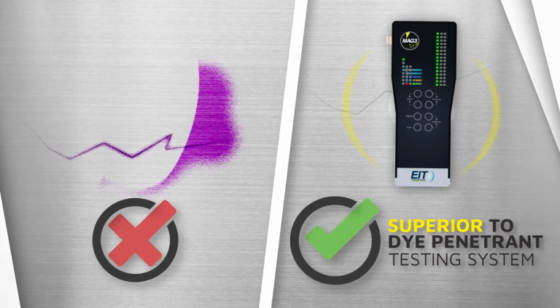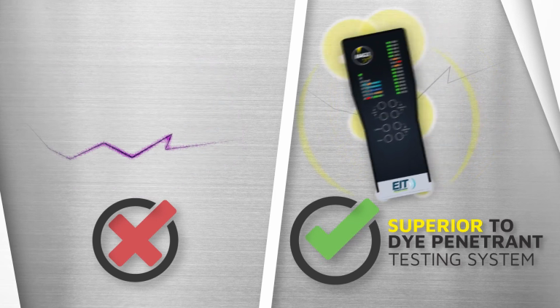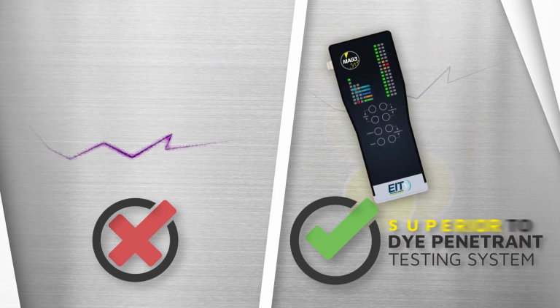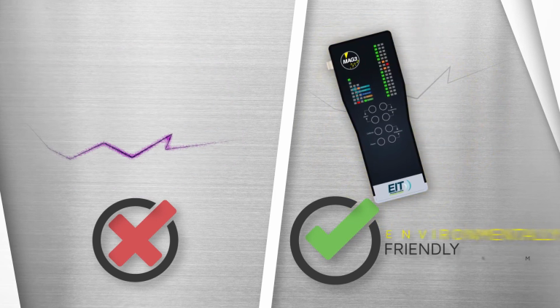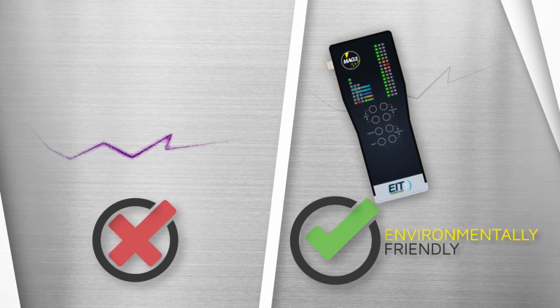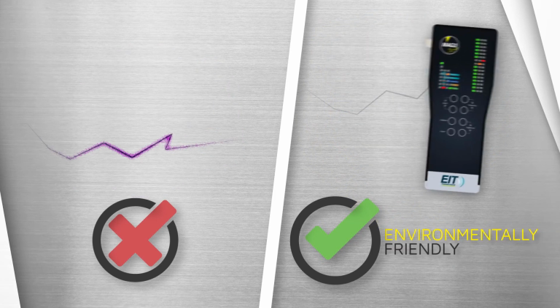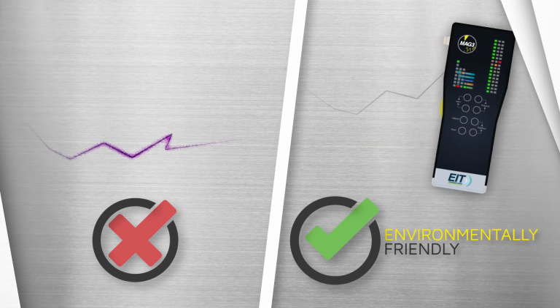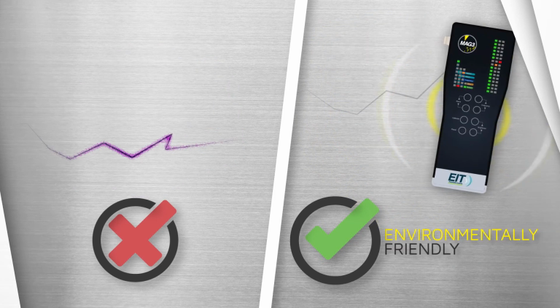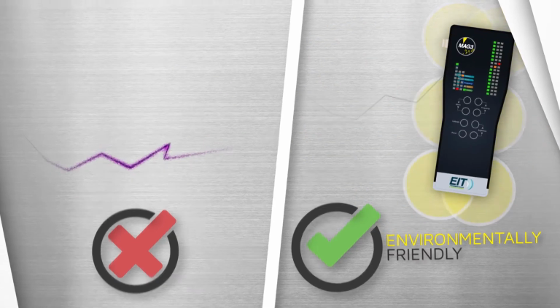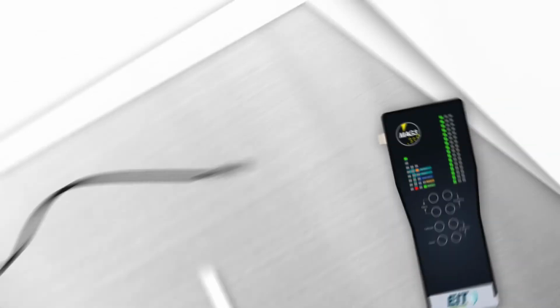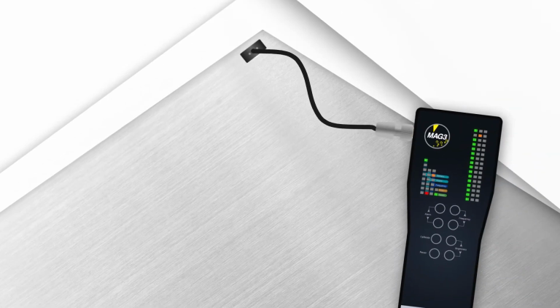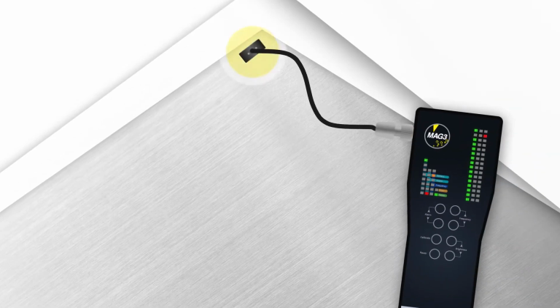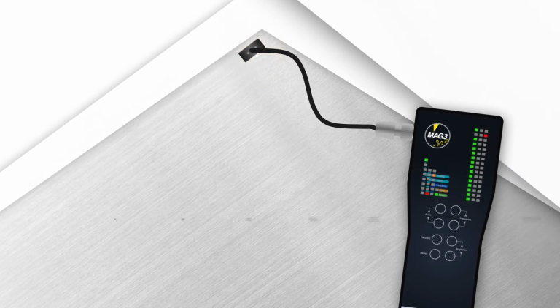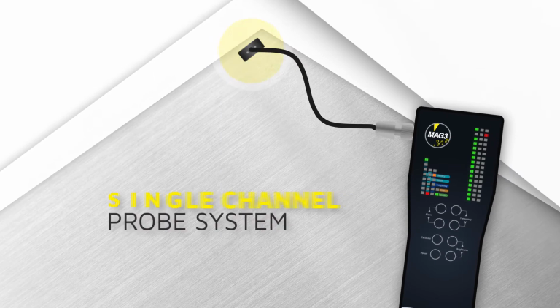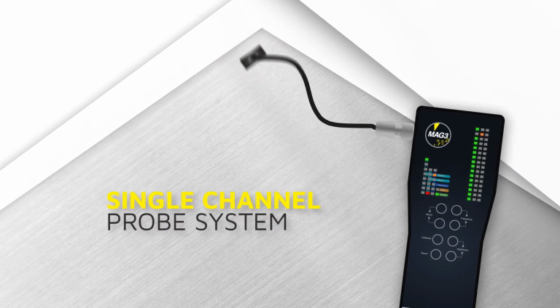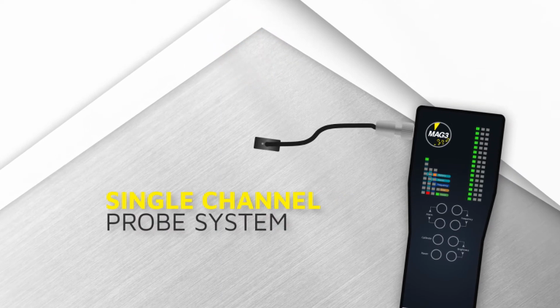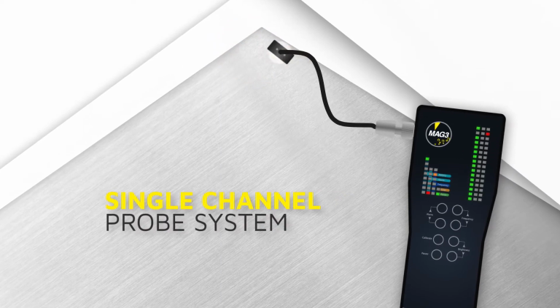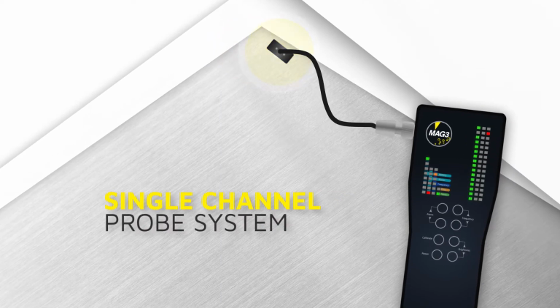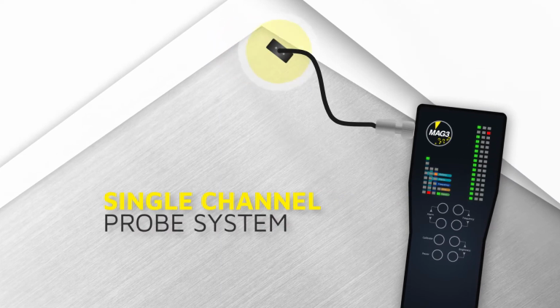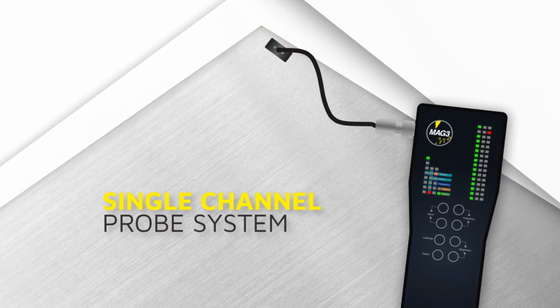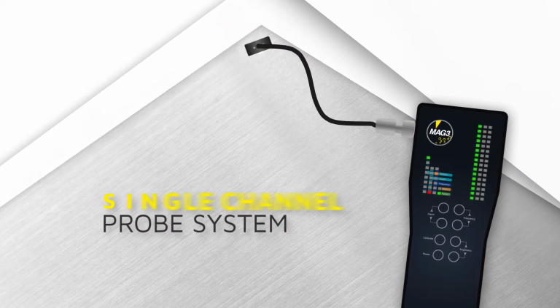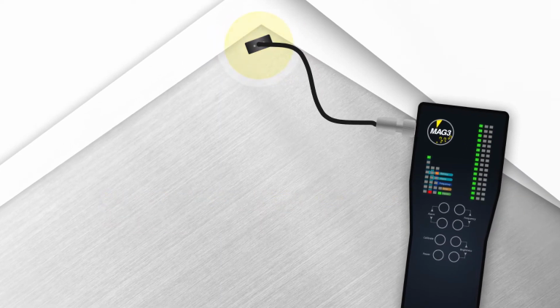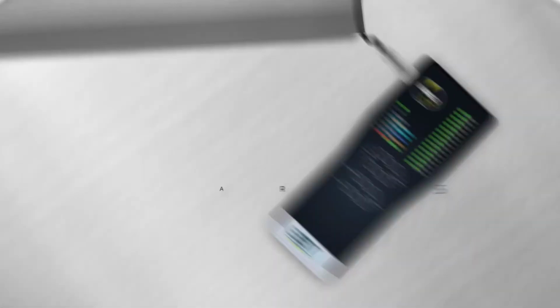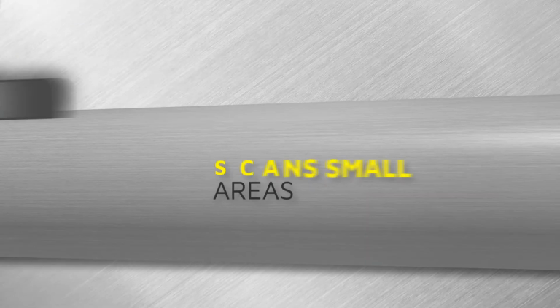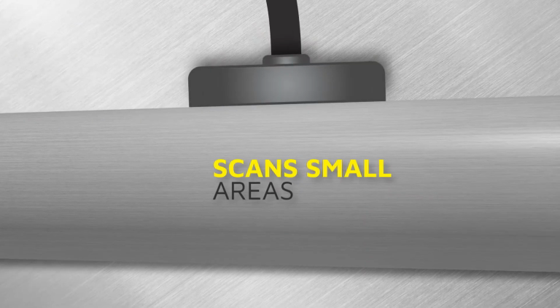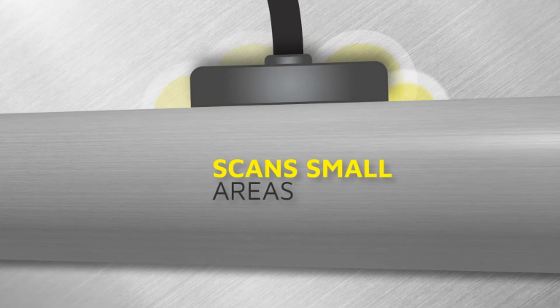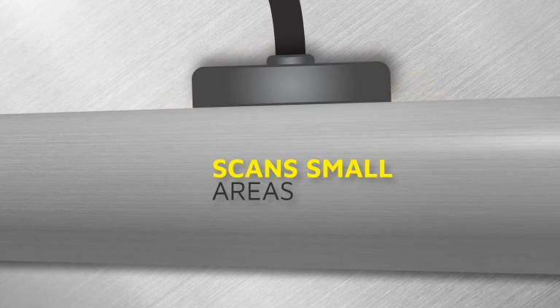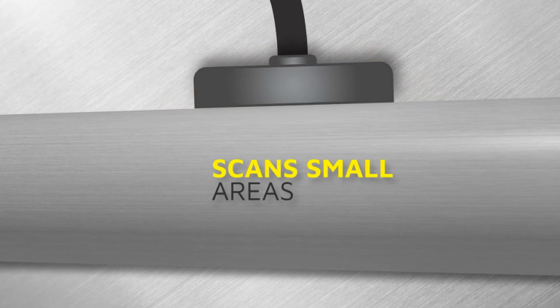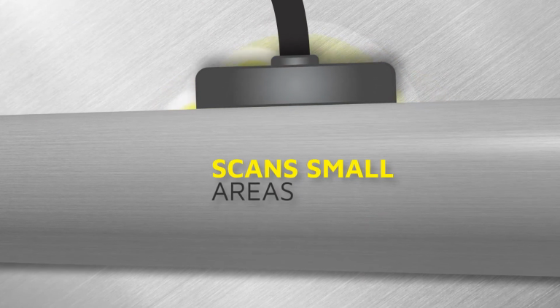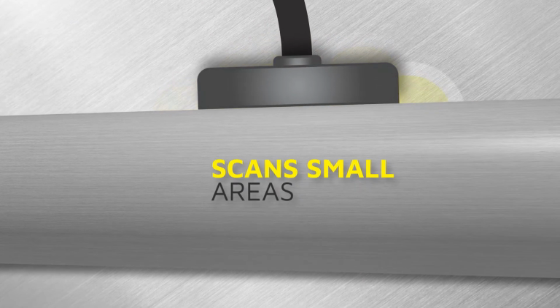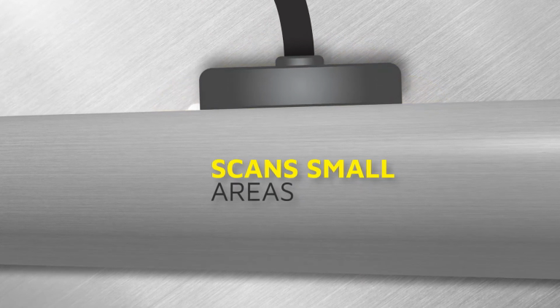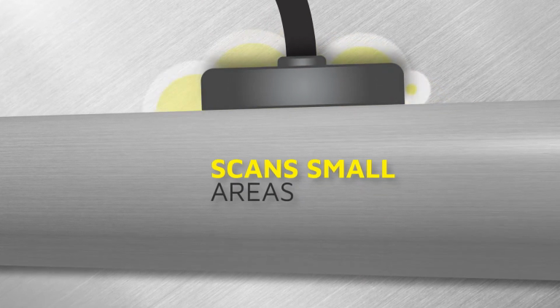The technology is environmentally friendly and does not require pretest preparation. The MAG-3 has a single channel probe system to enable scanning of small areas such as corners, welded joints and pipe attachments, which is normally inaccessible with a multi-channel system.